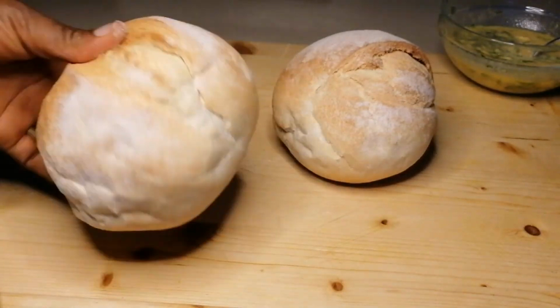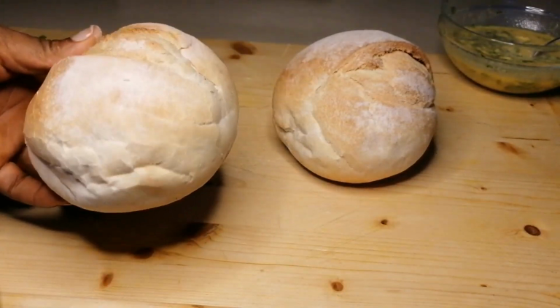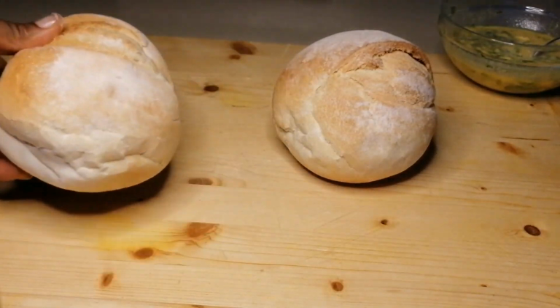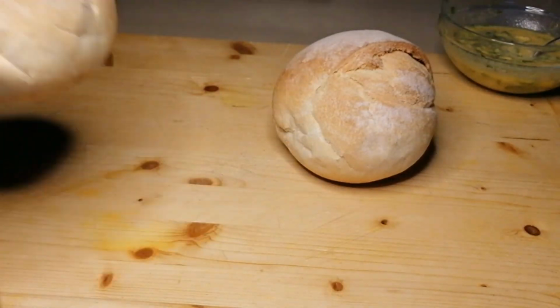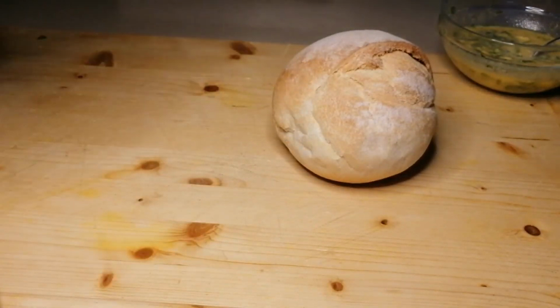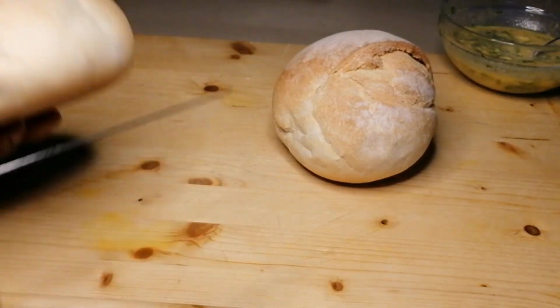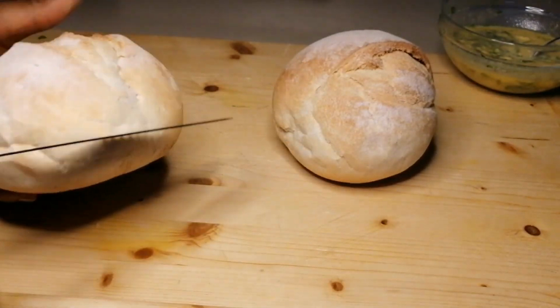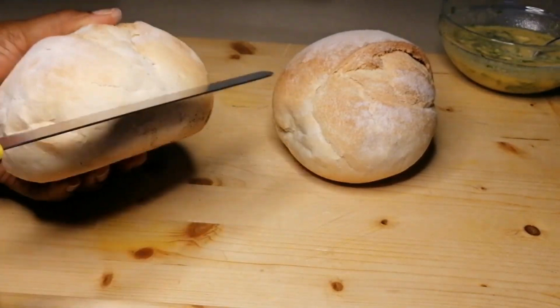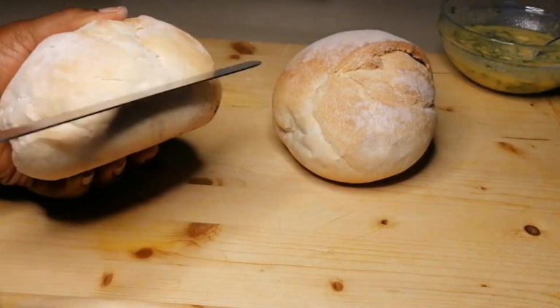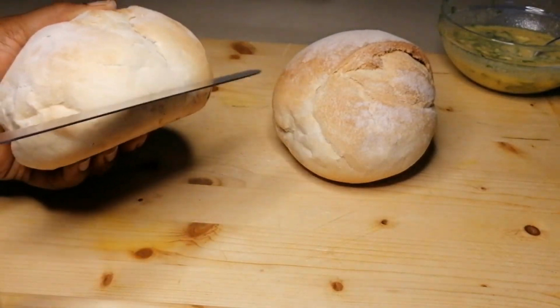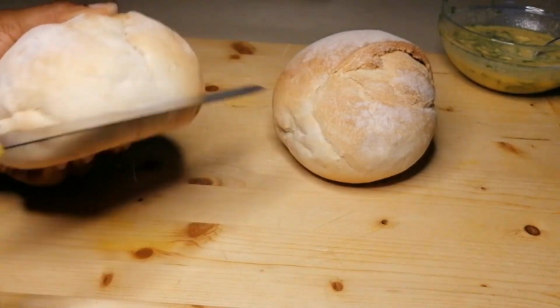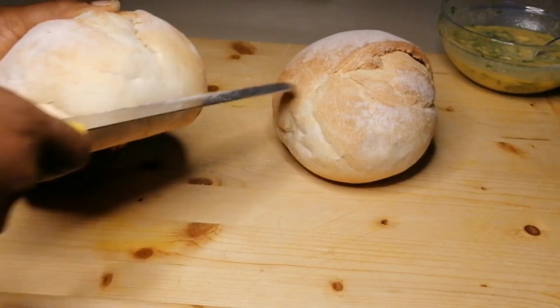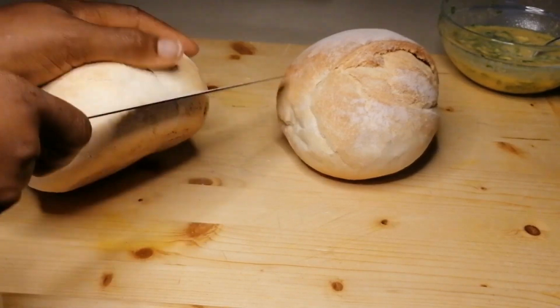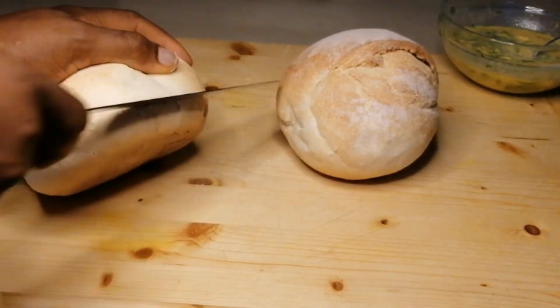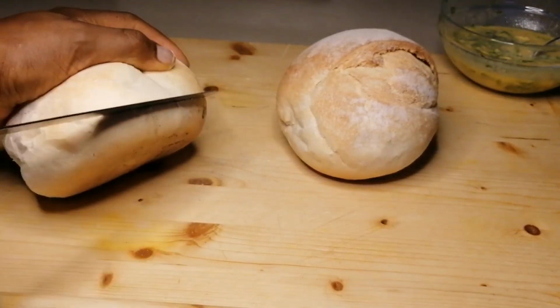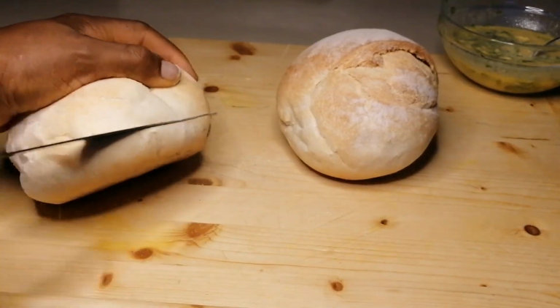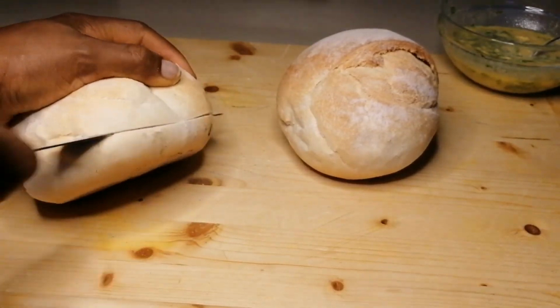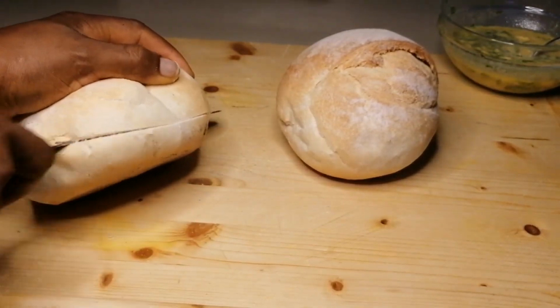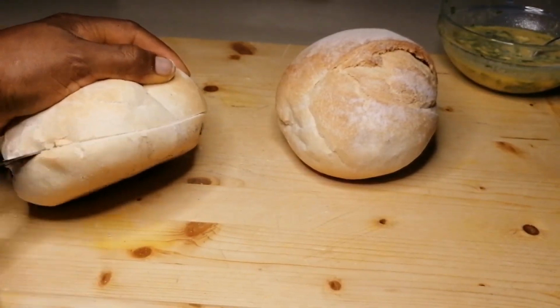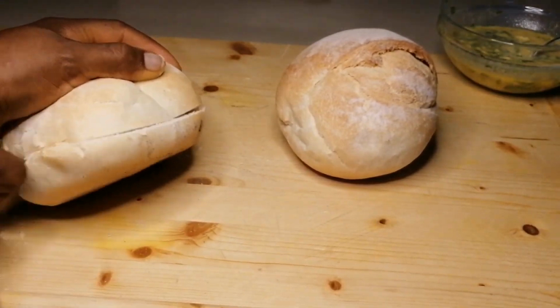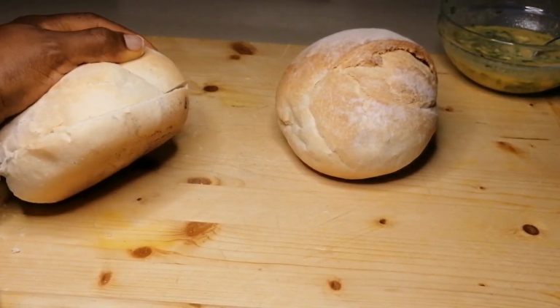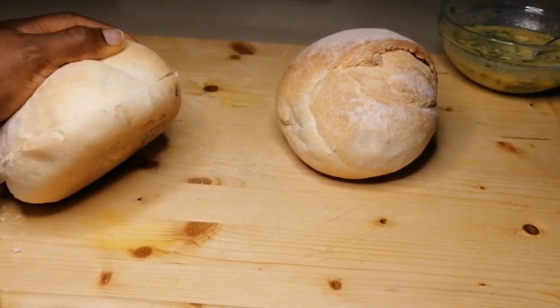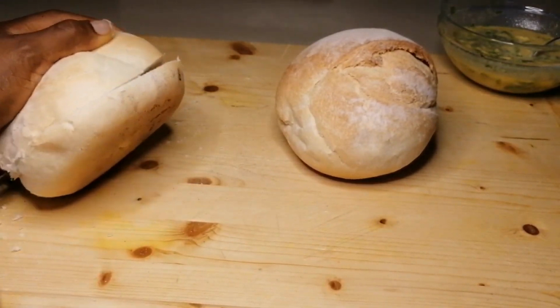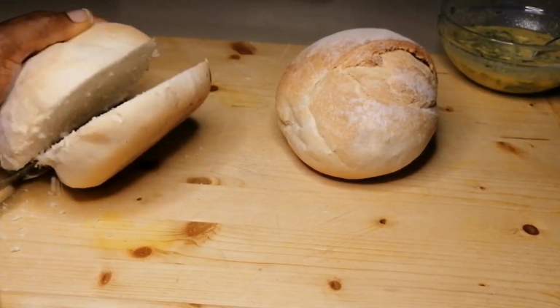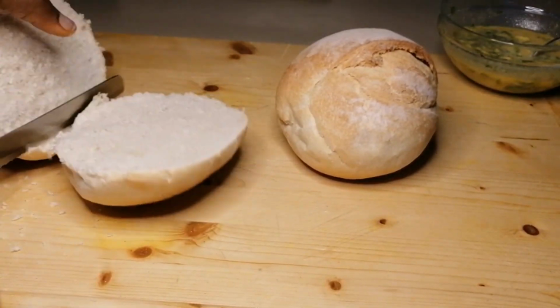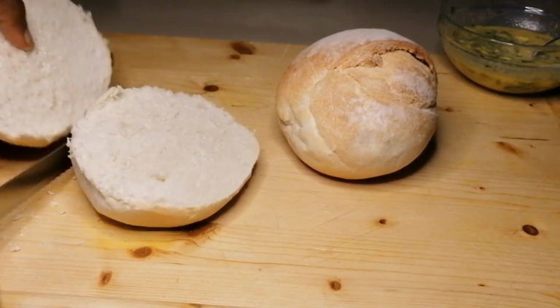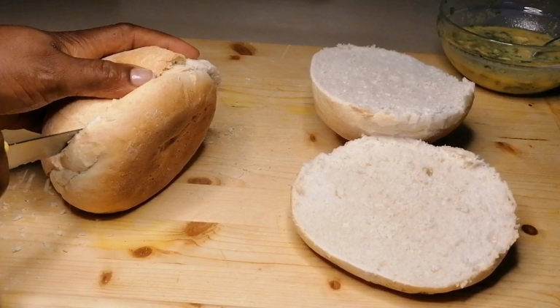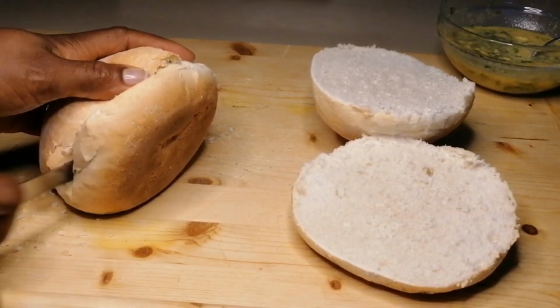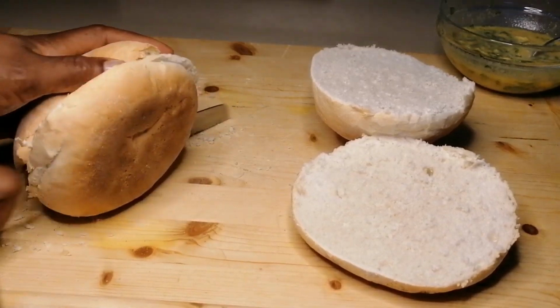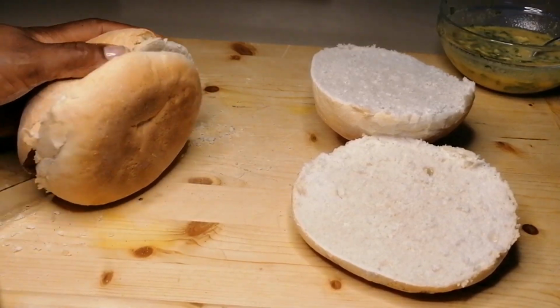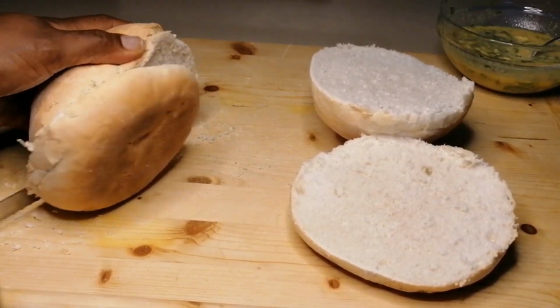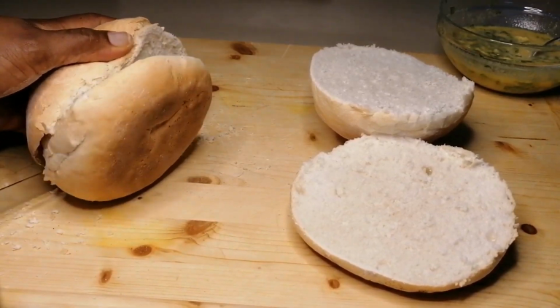Now we're going to cut the bread in half, just cut it like this, and we're going to spread the mixture on the bread.